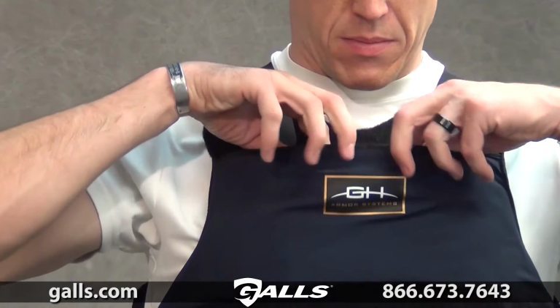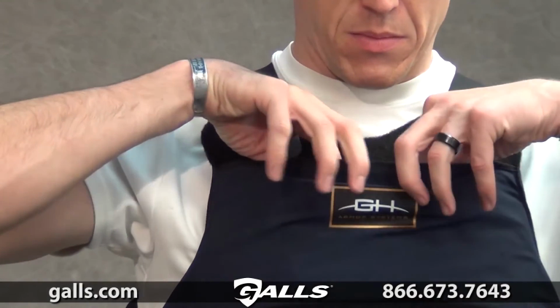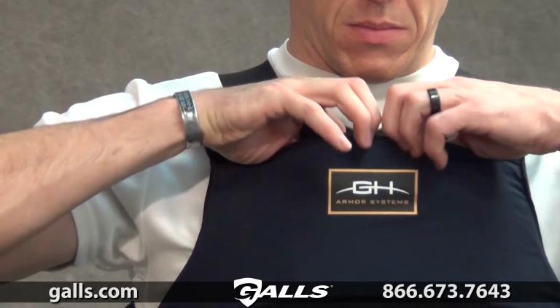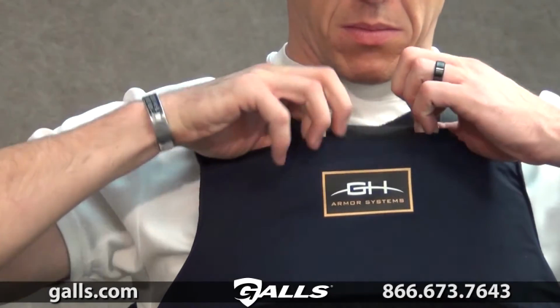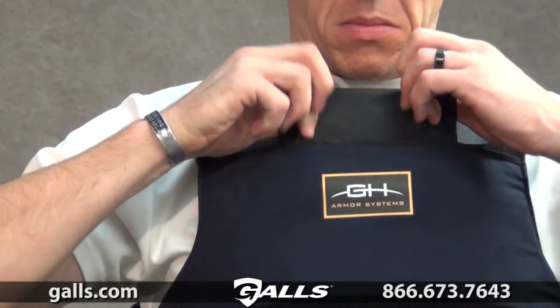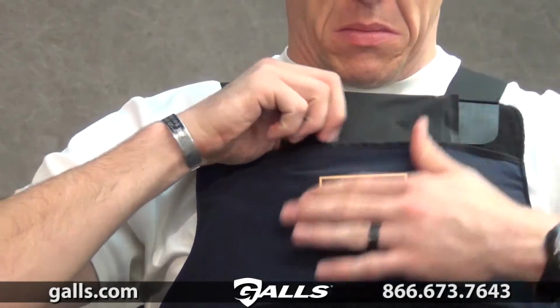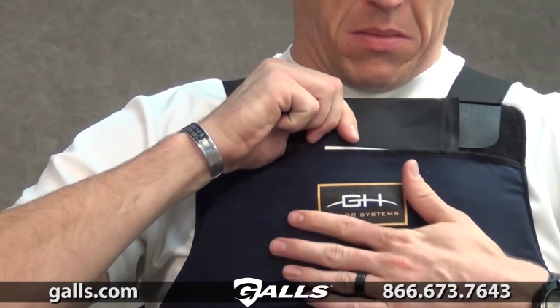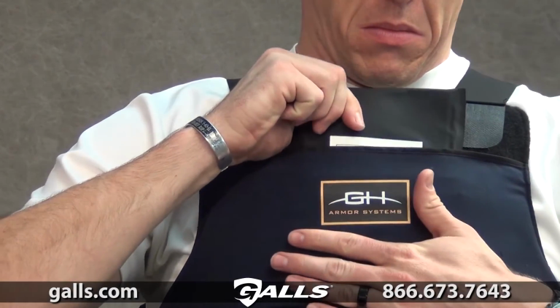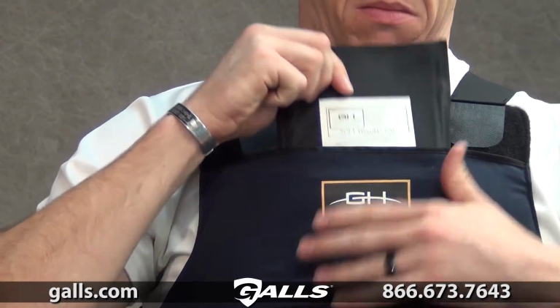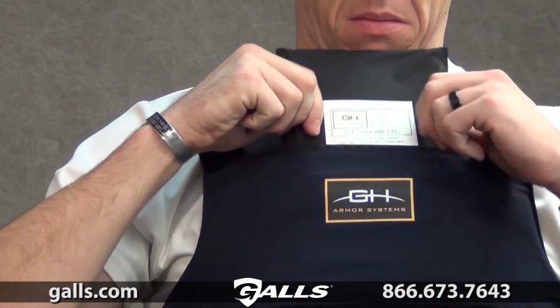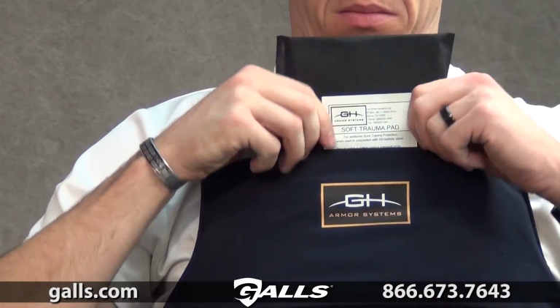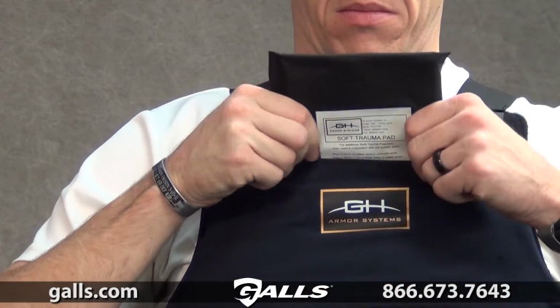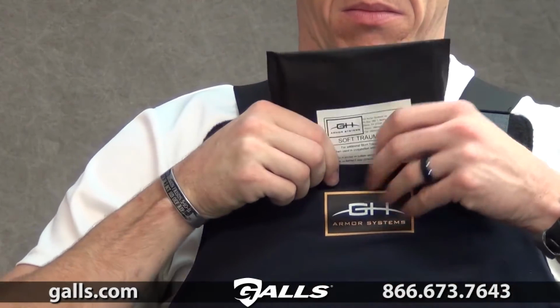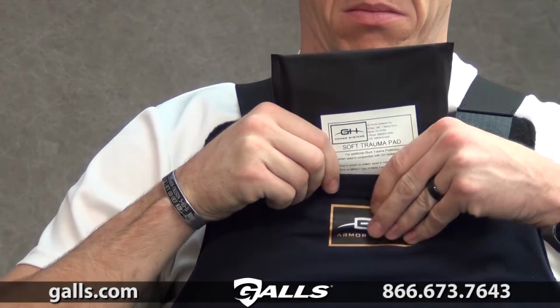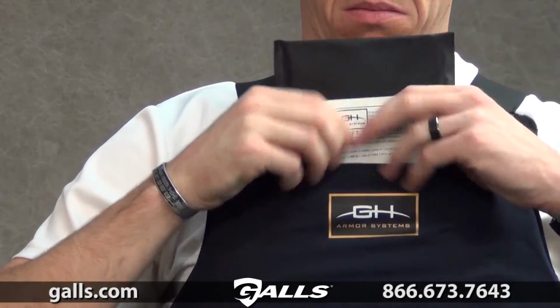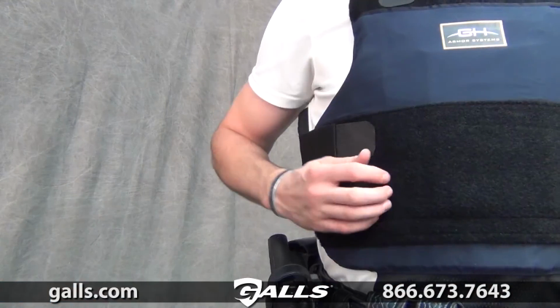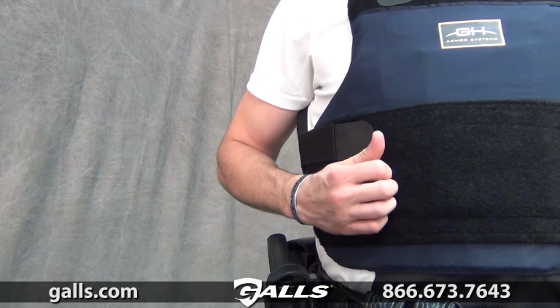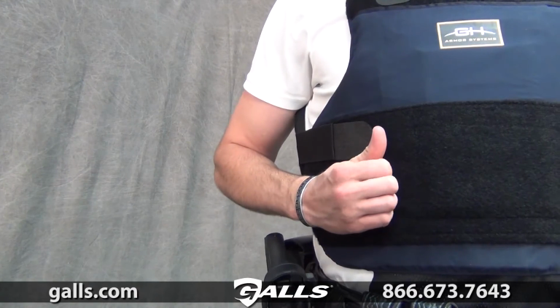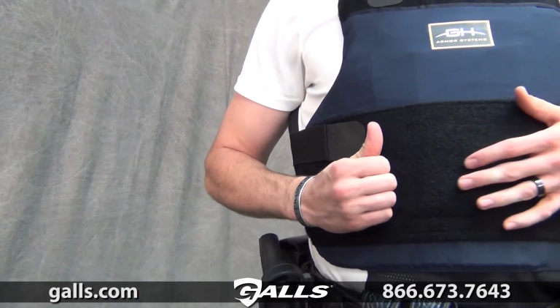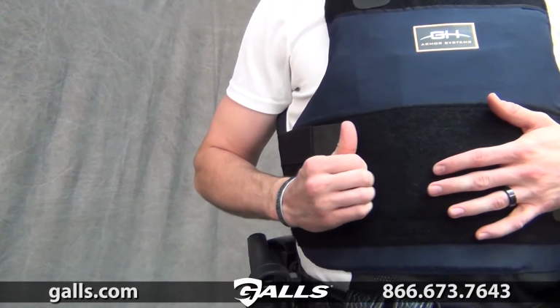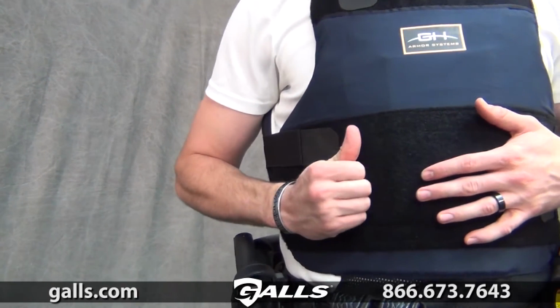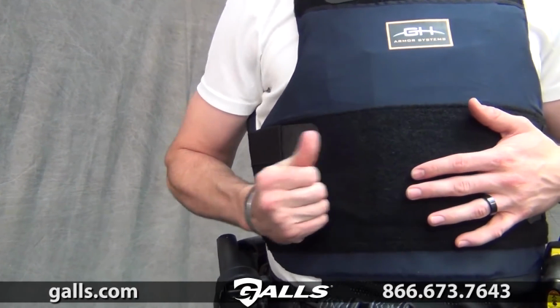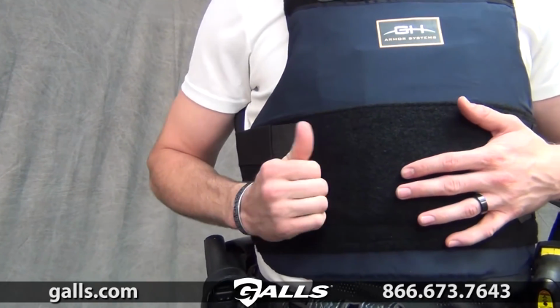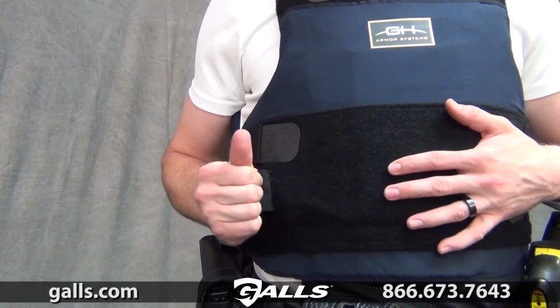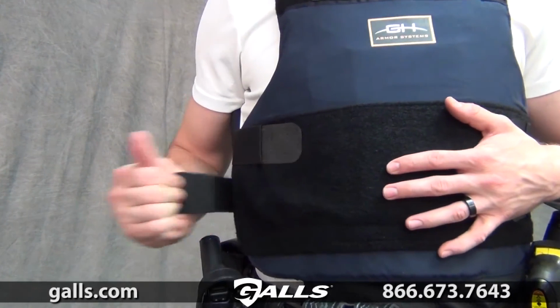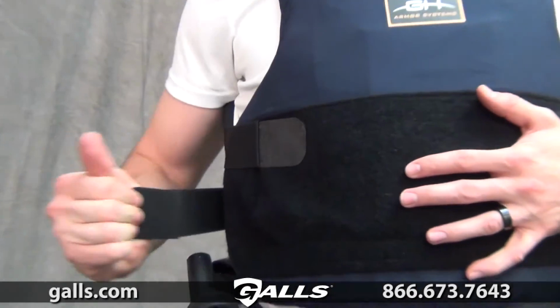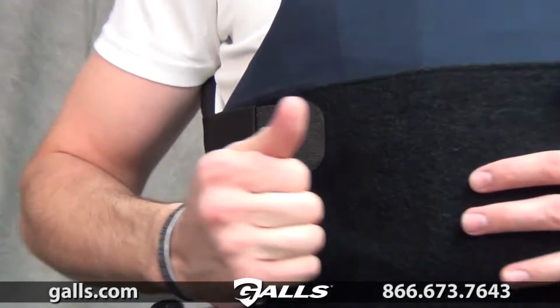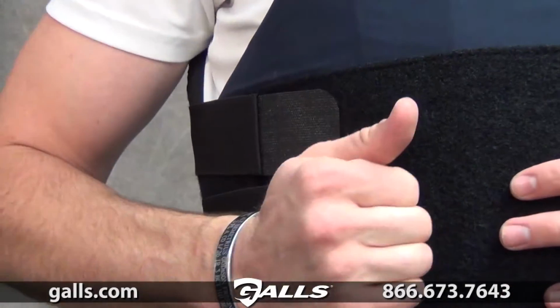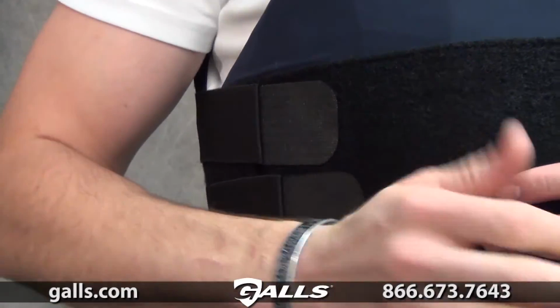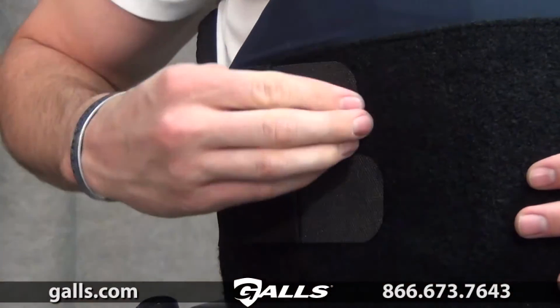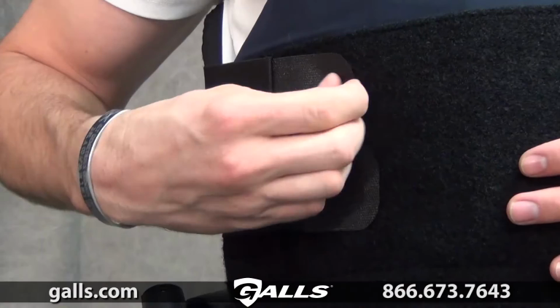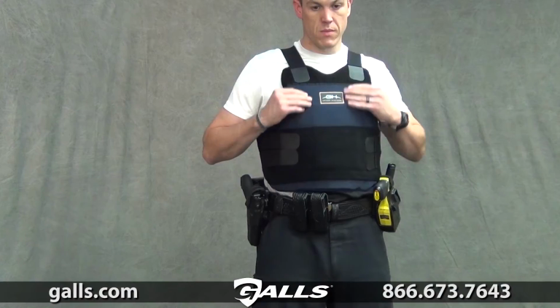Front and rear pockets are available for additional 5x8 or 8x10 trauma plate protection. The removable straps and ballistic suspension system also allow you to easily configure the vest for your comfort.